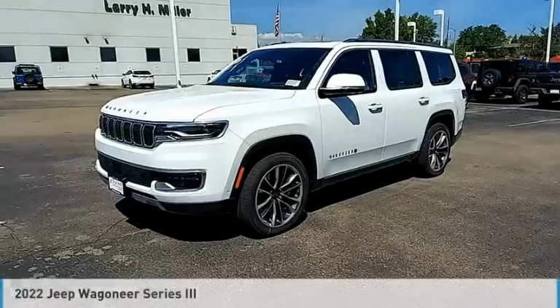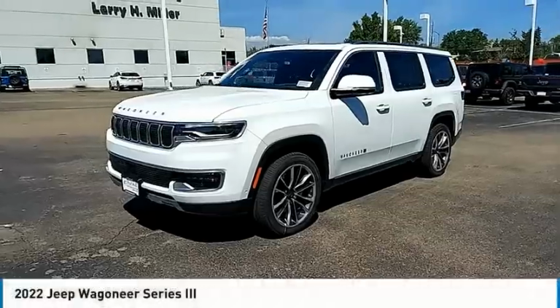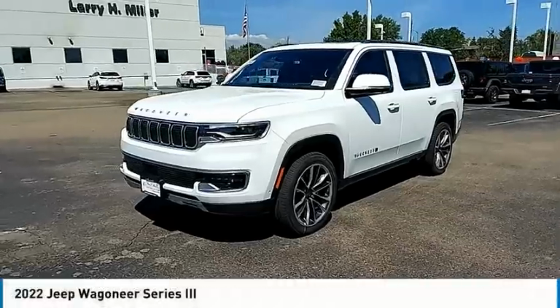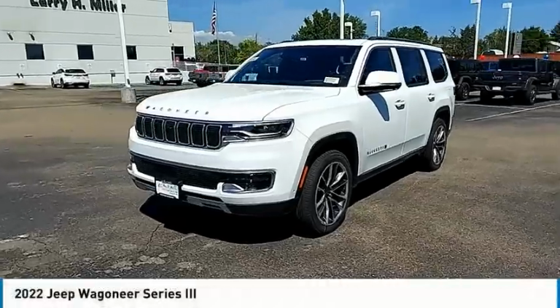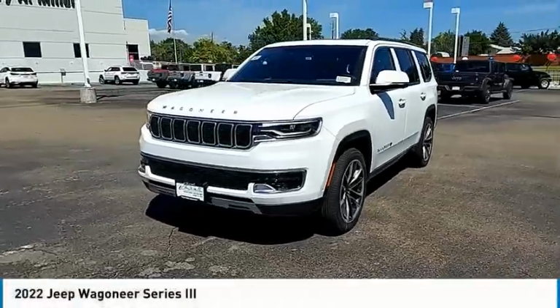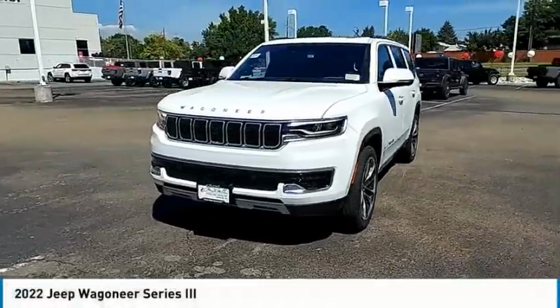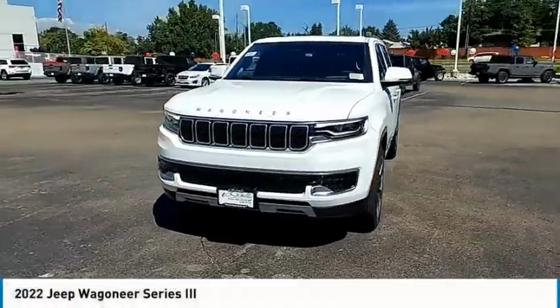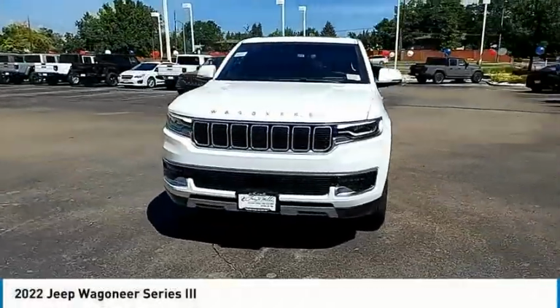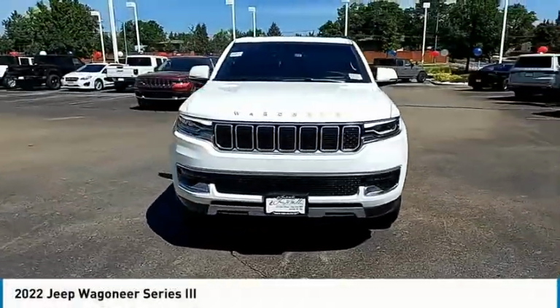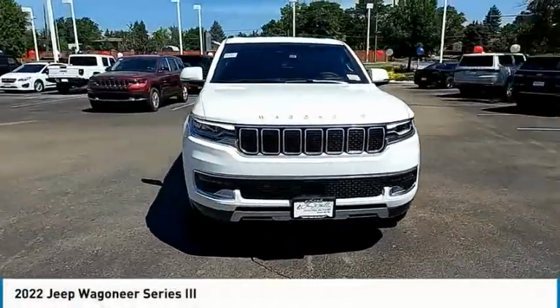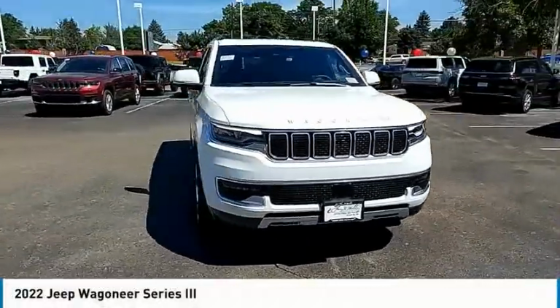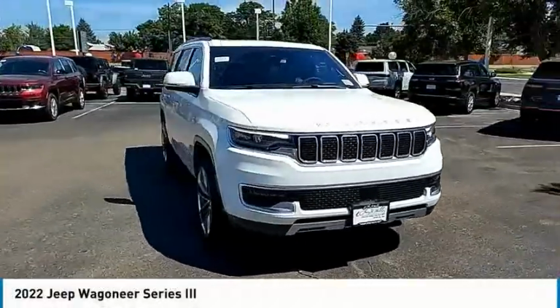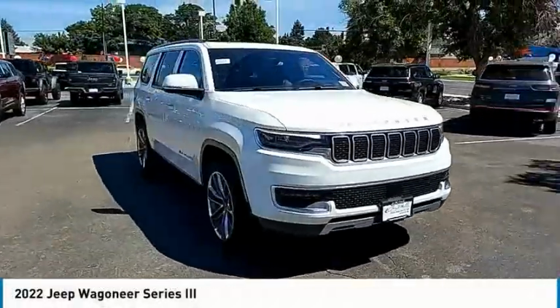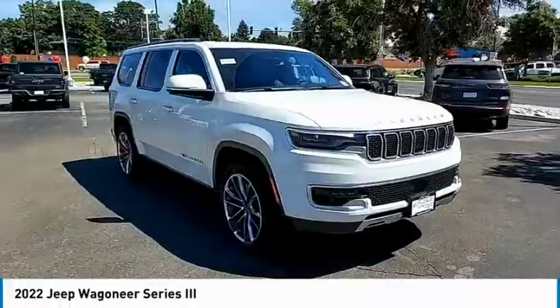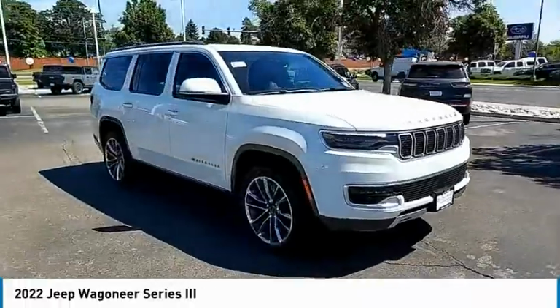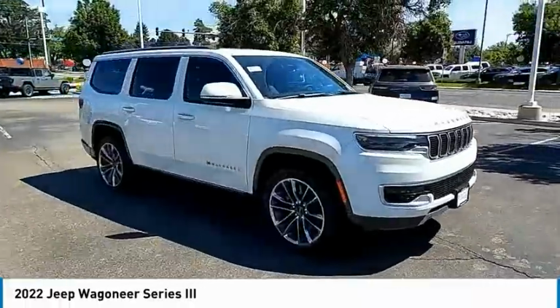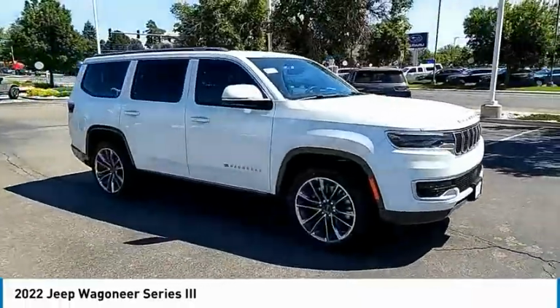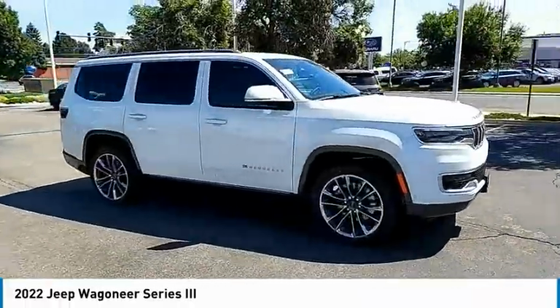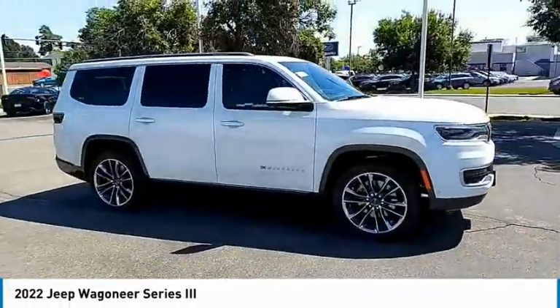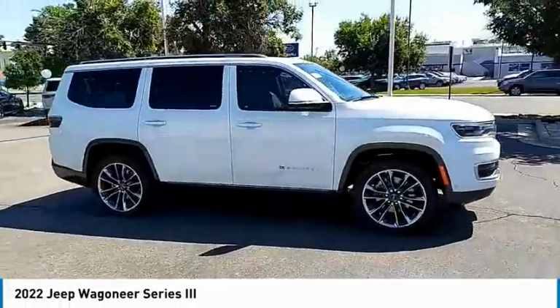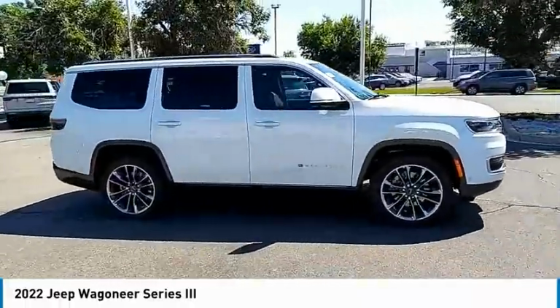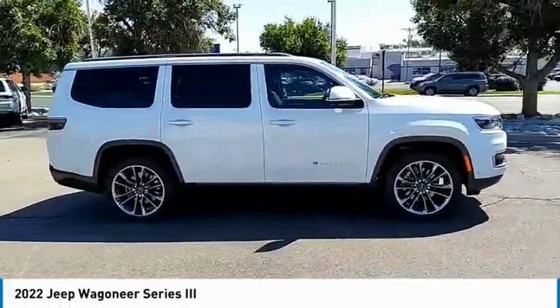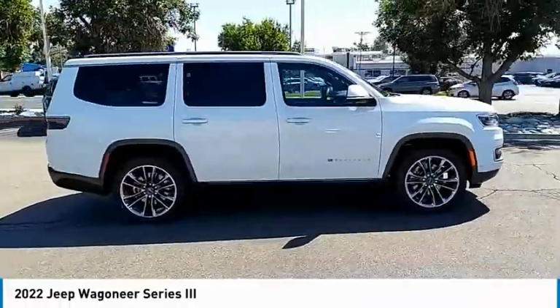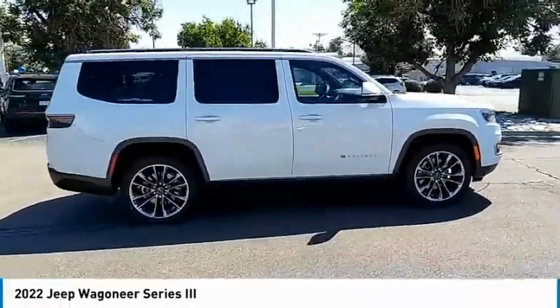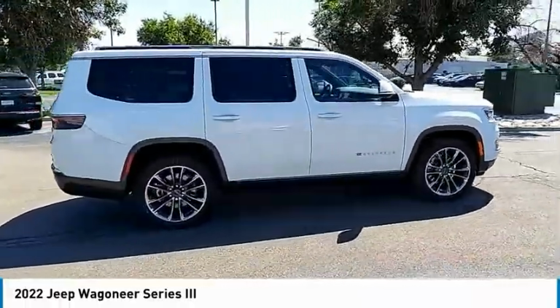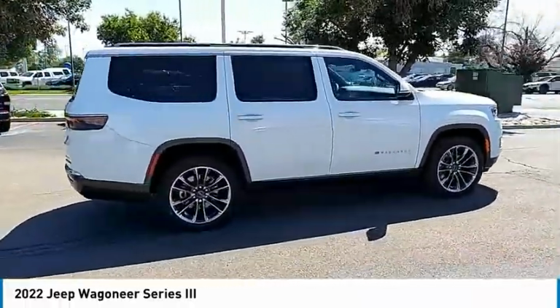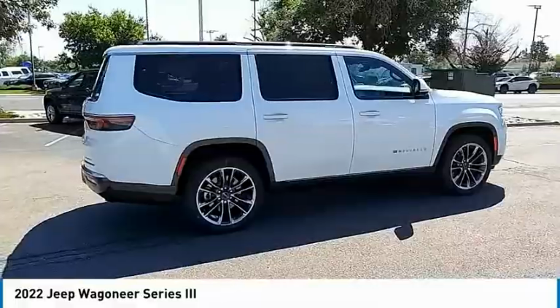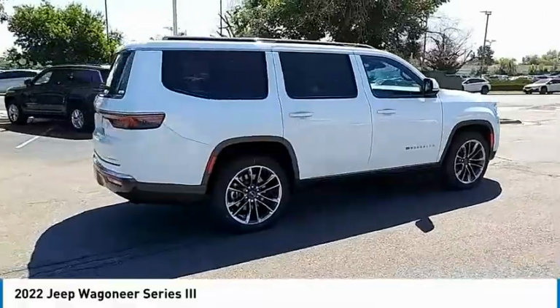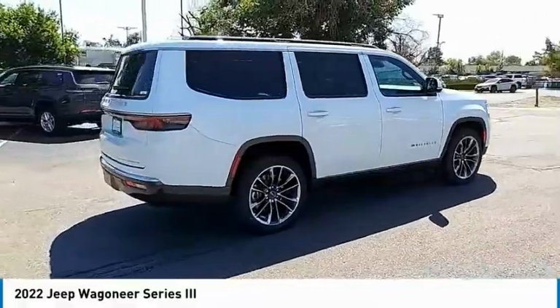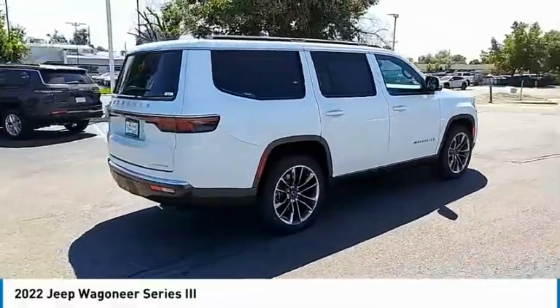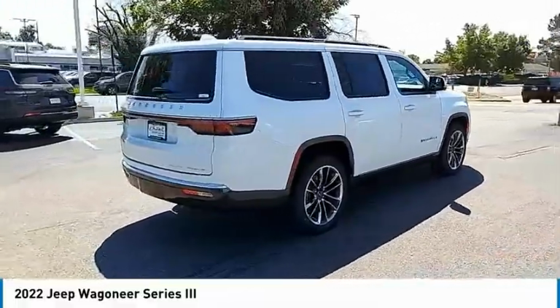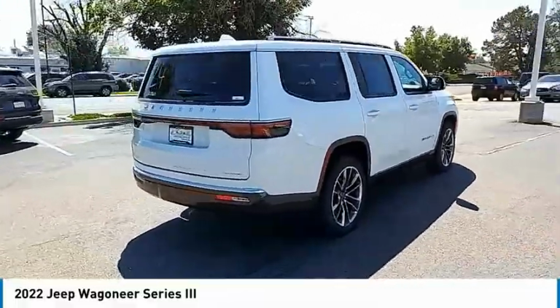Come test drive the 2022 Wagoneer. The Jeep Wagoneer was the first 4x4 luxury truck offered — an SUV before the acronym even existed.